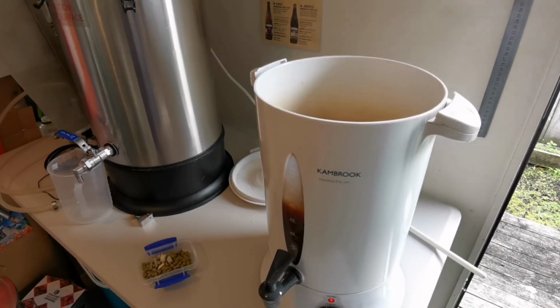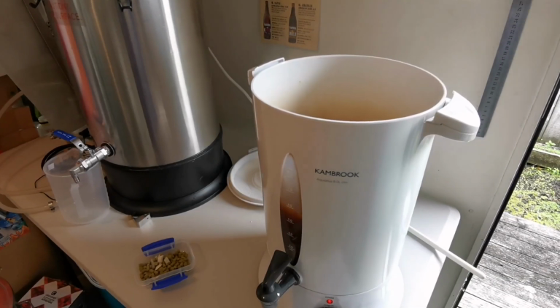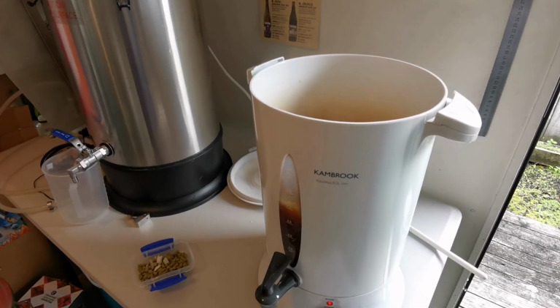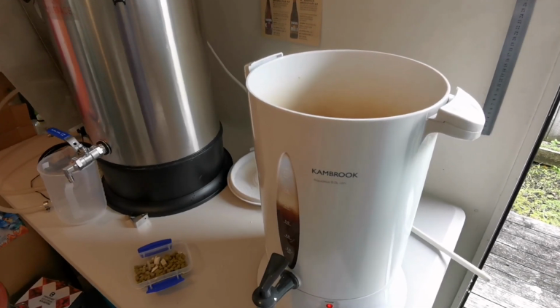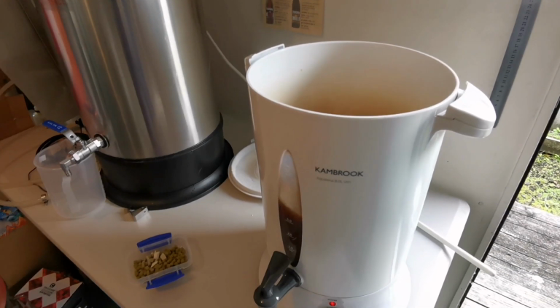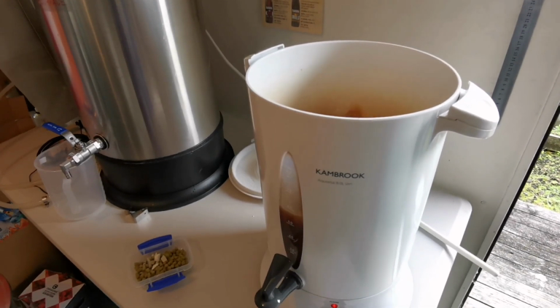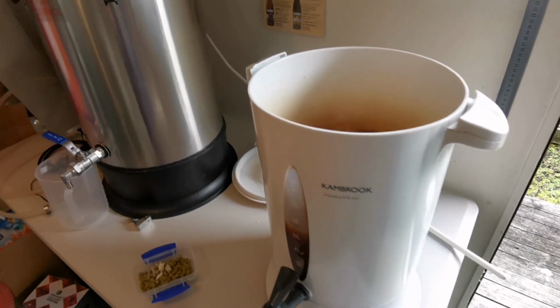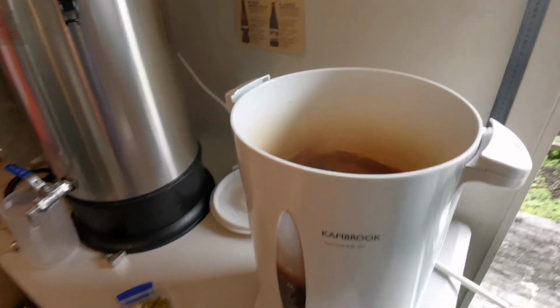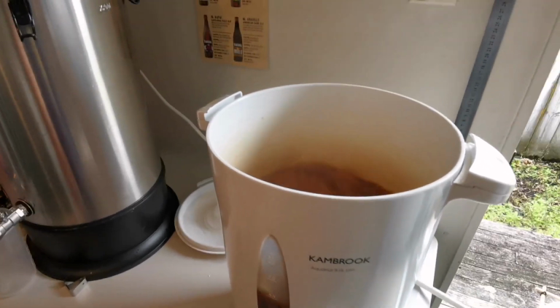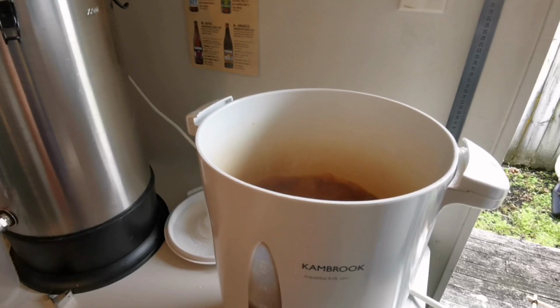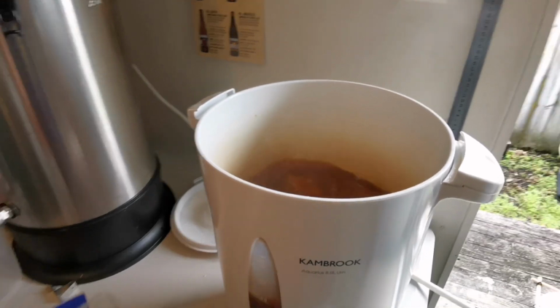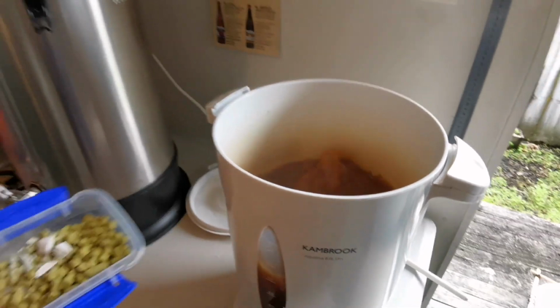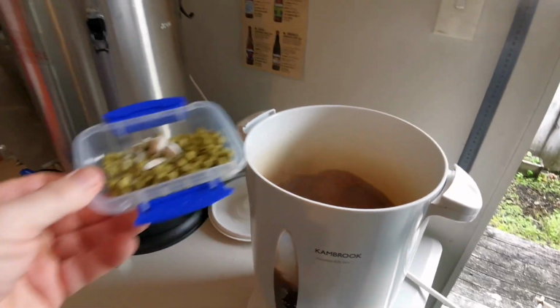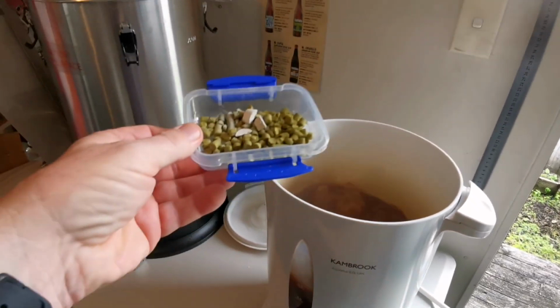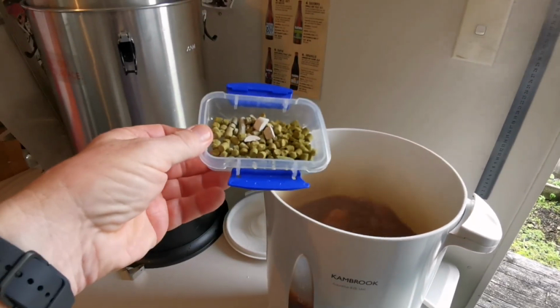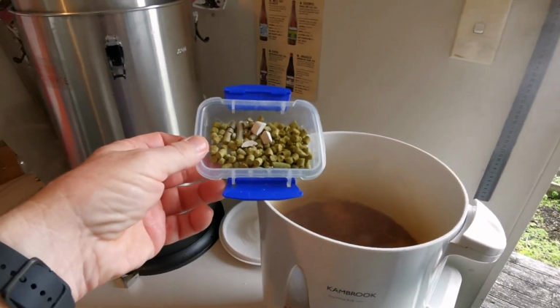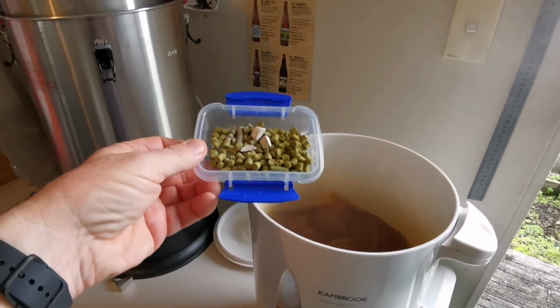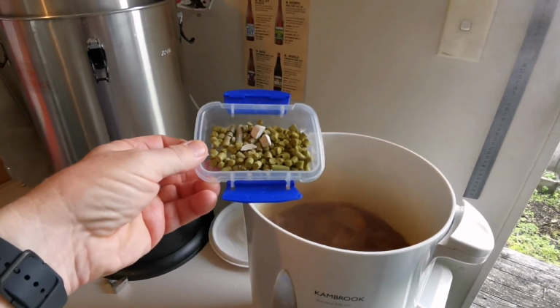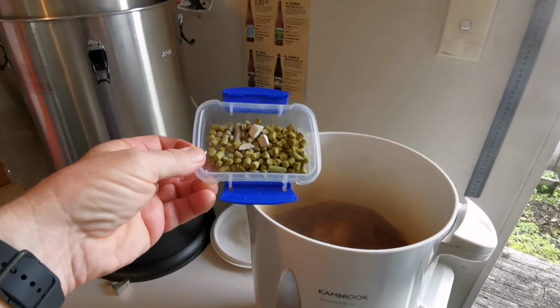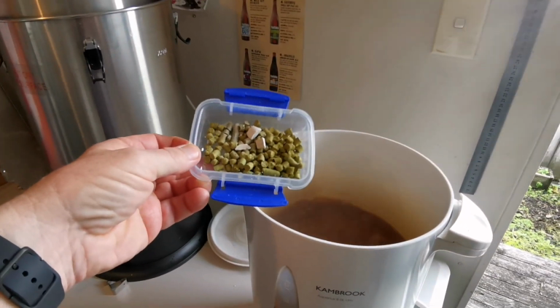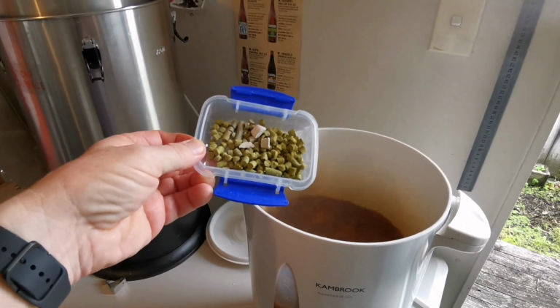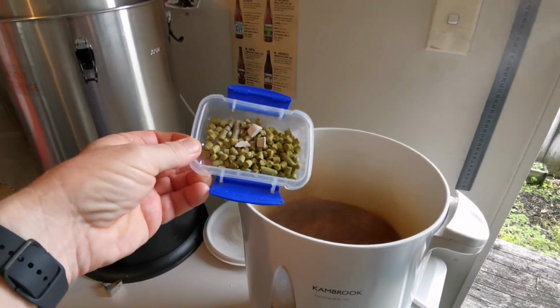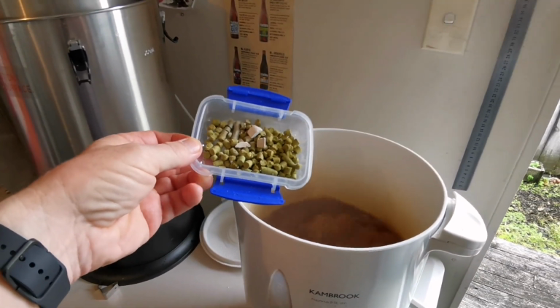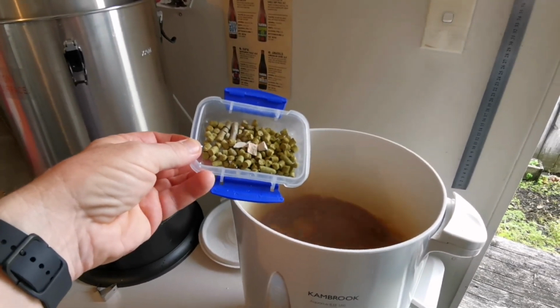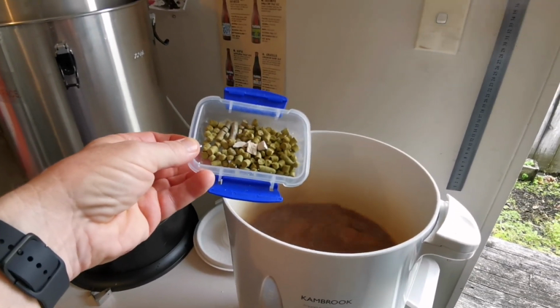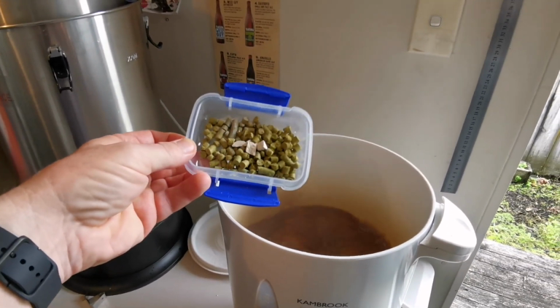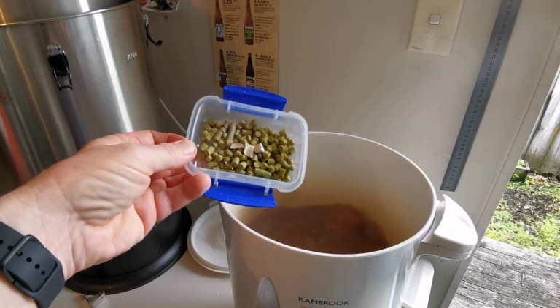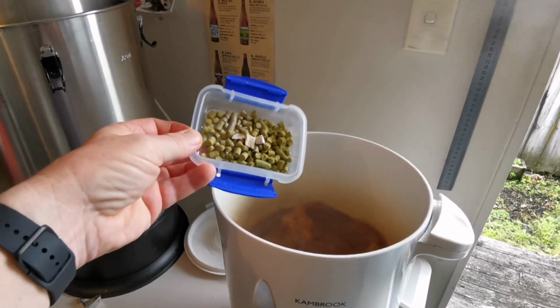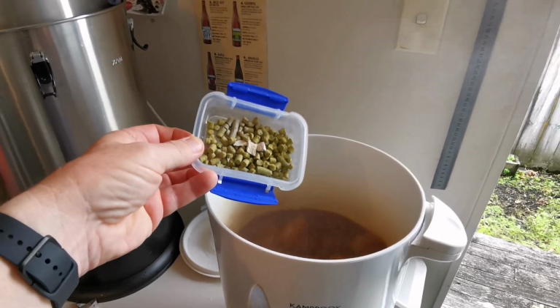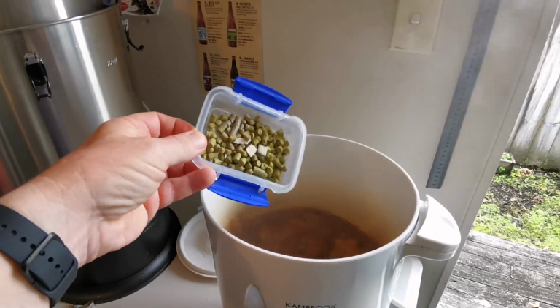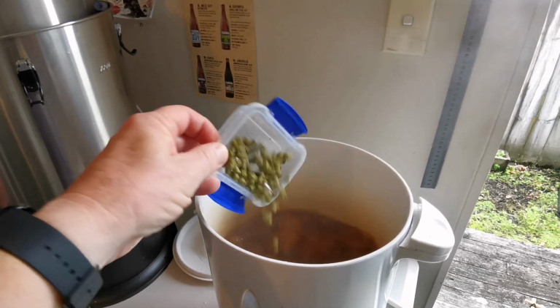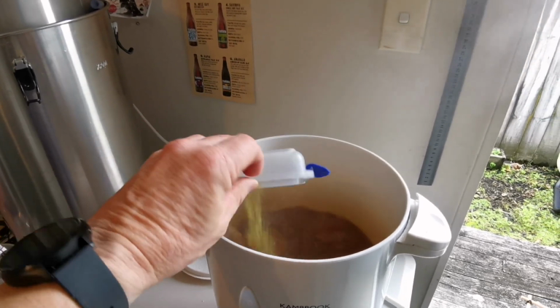We're 10 minutes from the end of the boil, so I'm going to add in the first lot of Raquel — 25 grams — and some Whirlfloc. I'll put that in now.